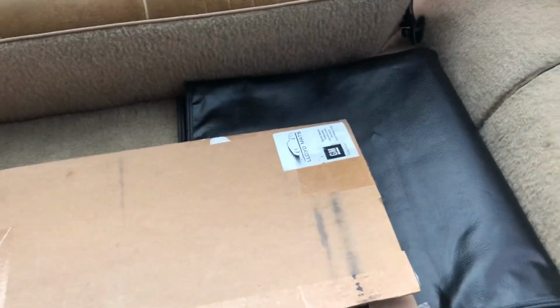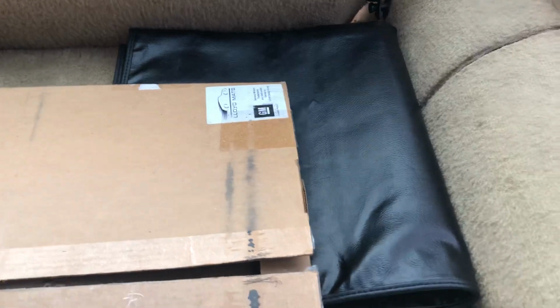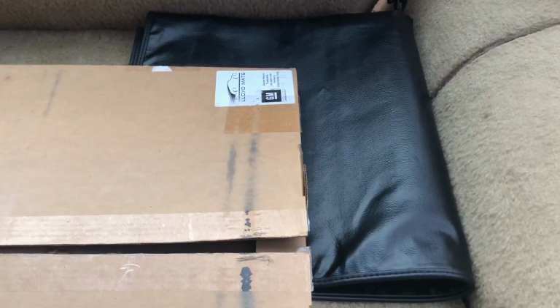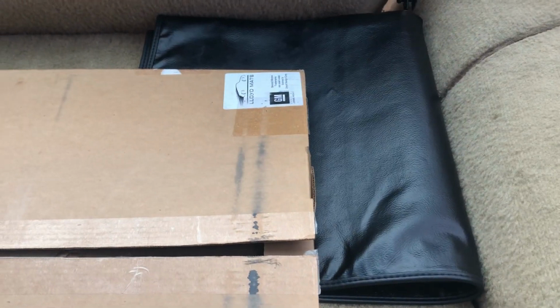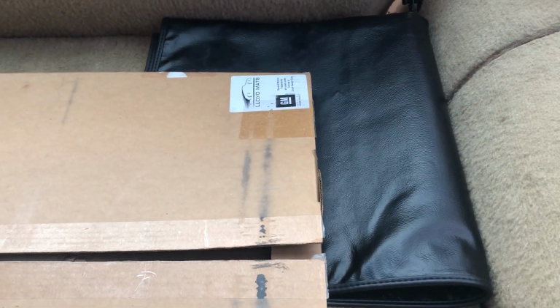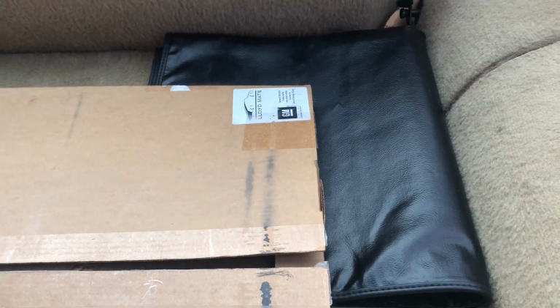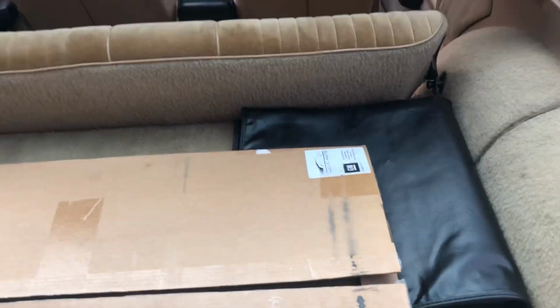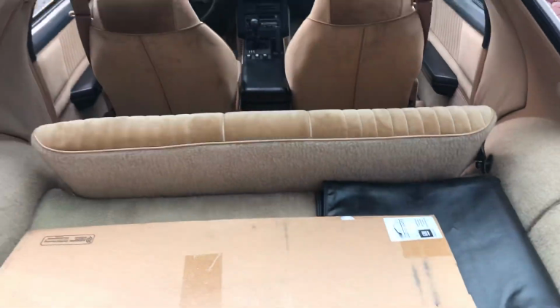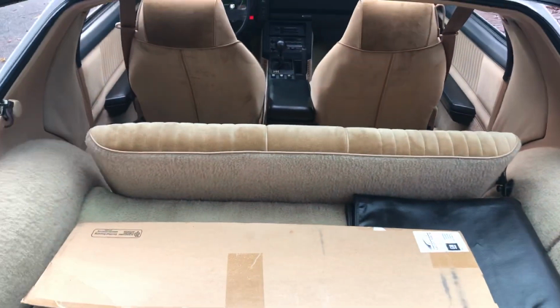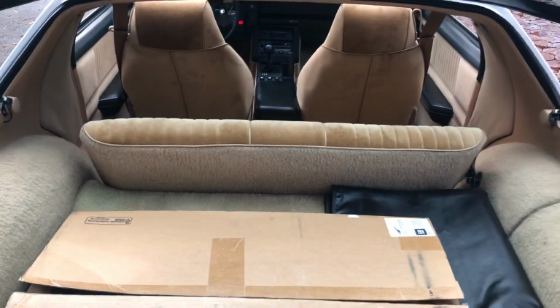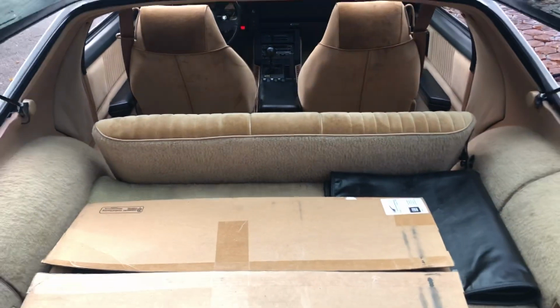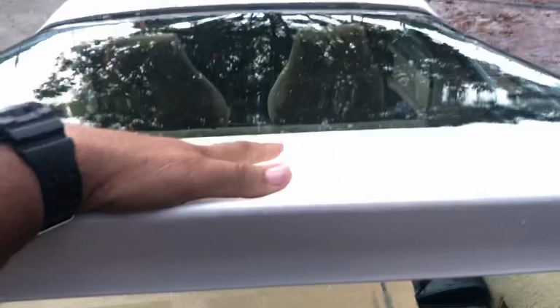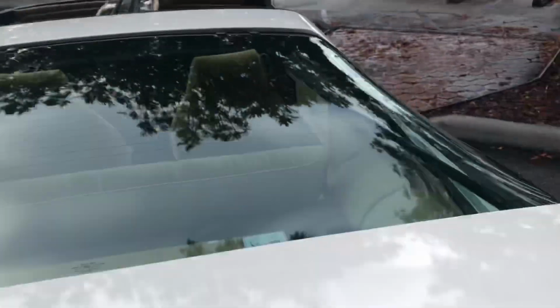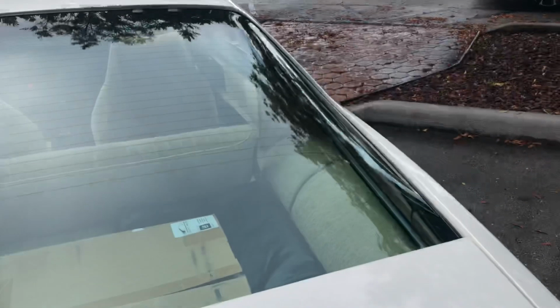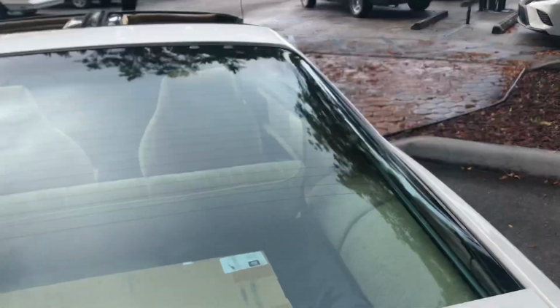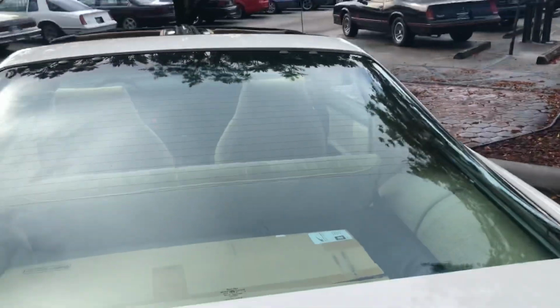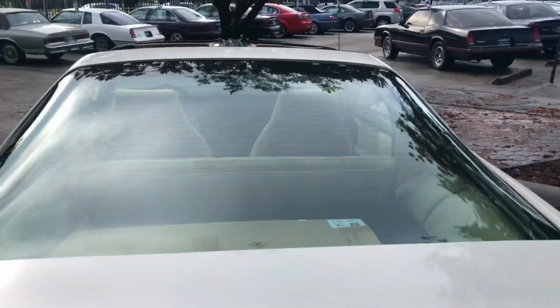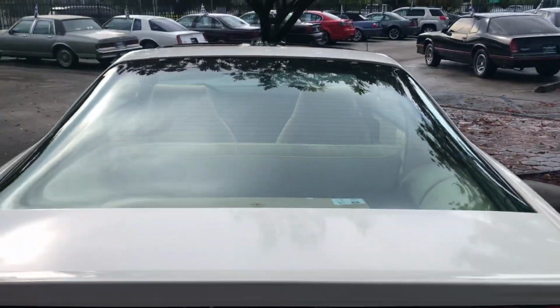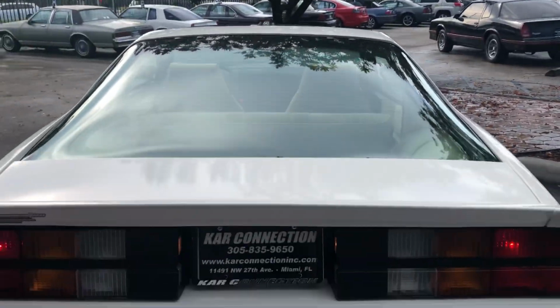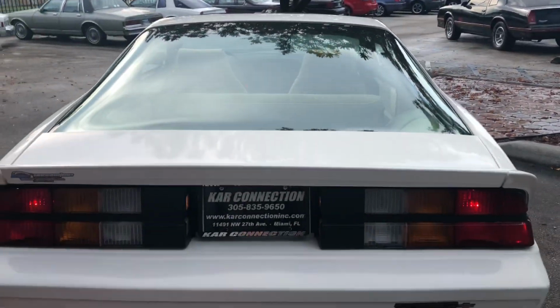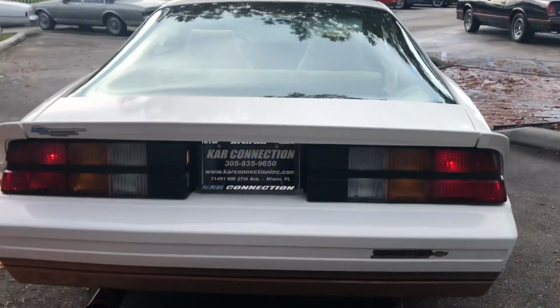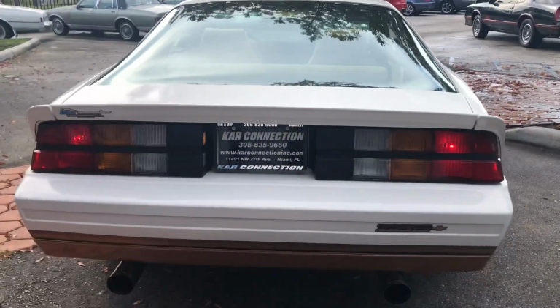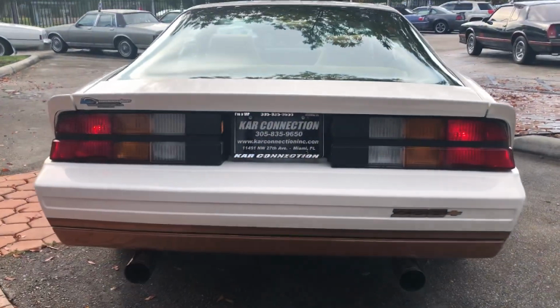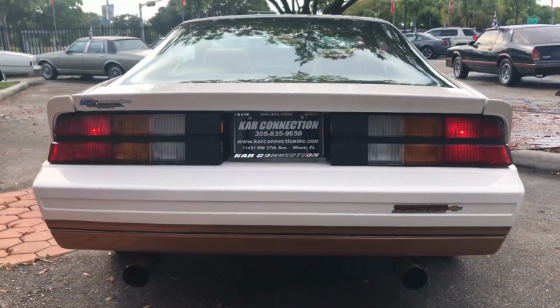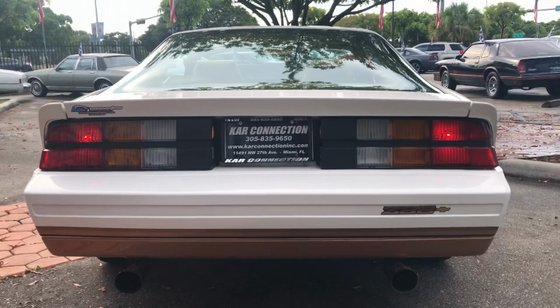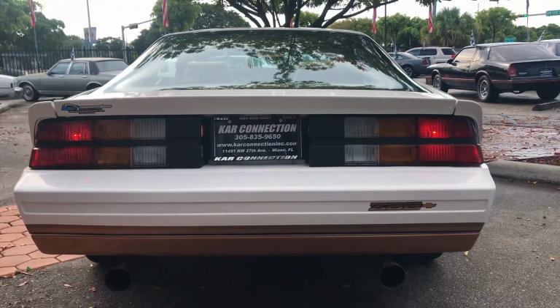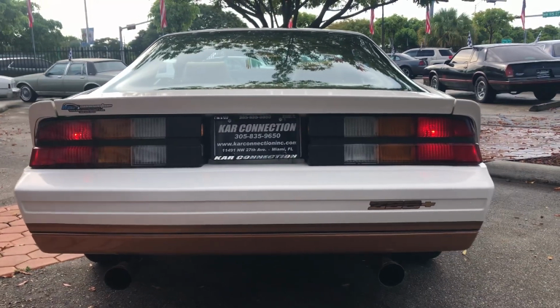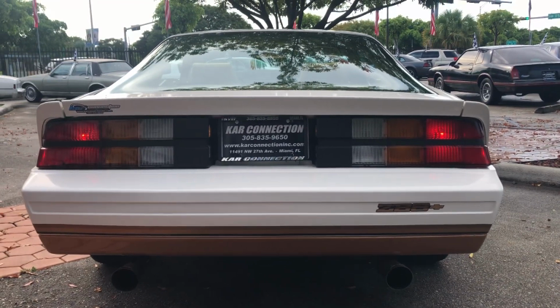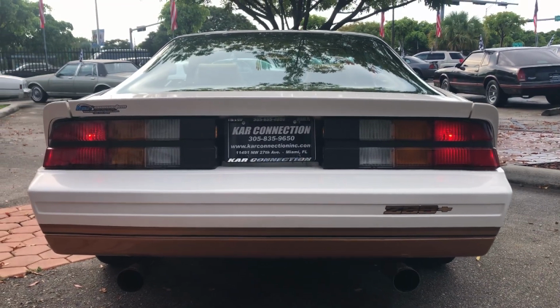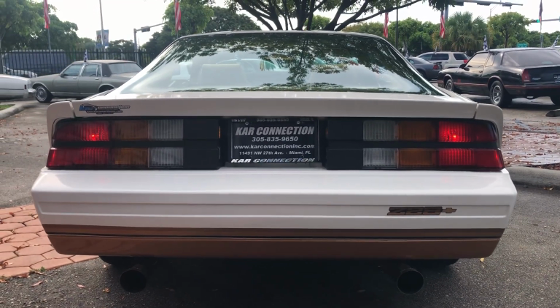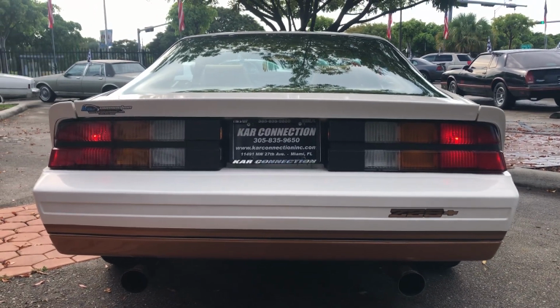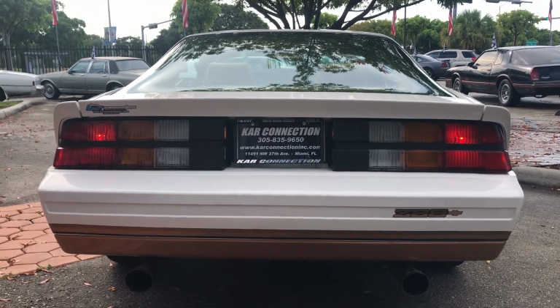T-top covers. Think of that Magnaflow exhaust — it's like a three-inch pipe it looks like. Sounds nice.